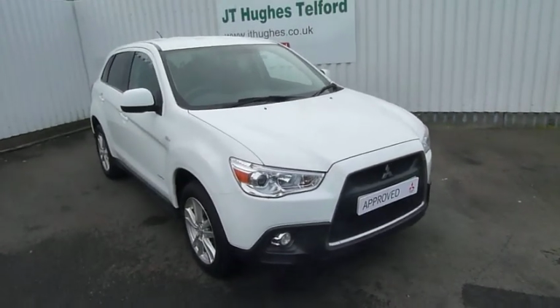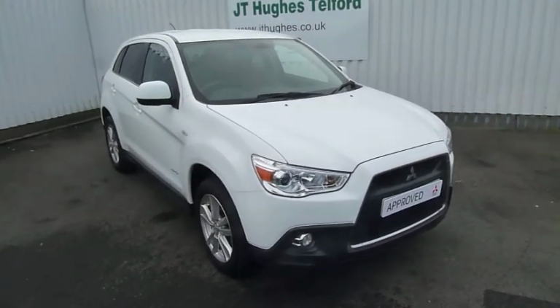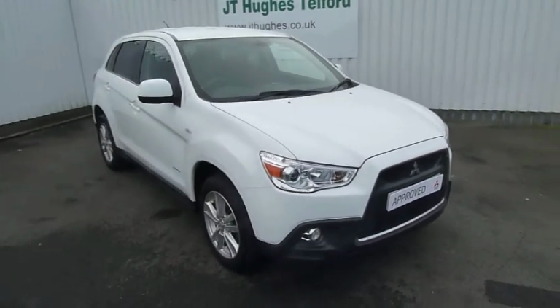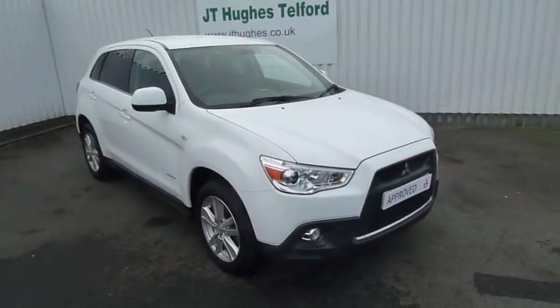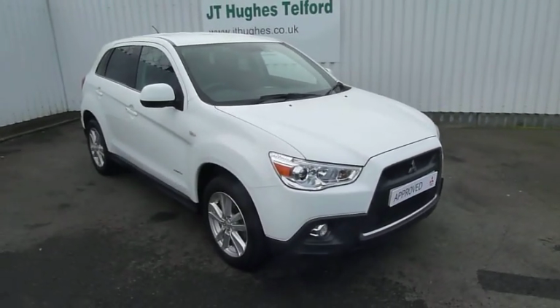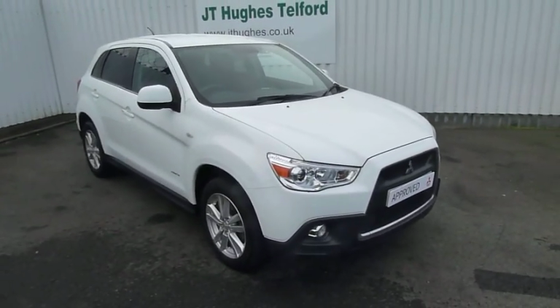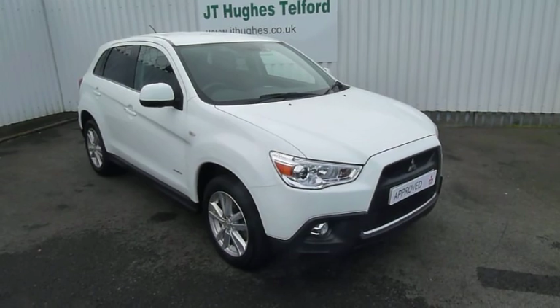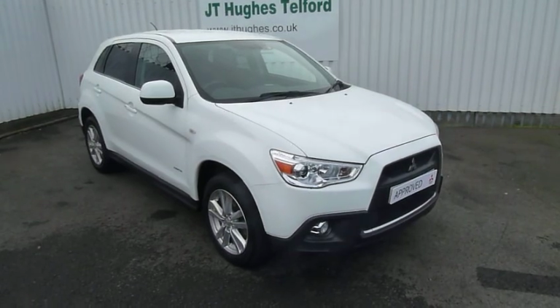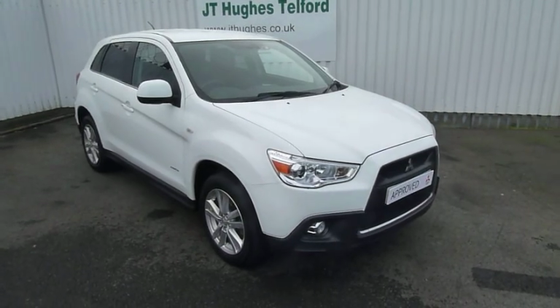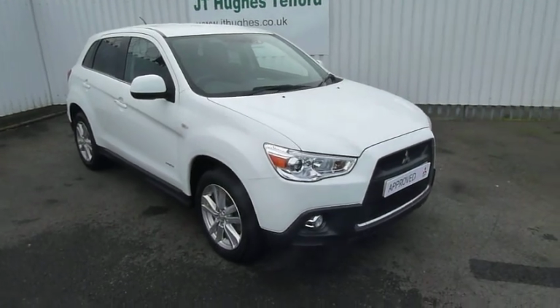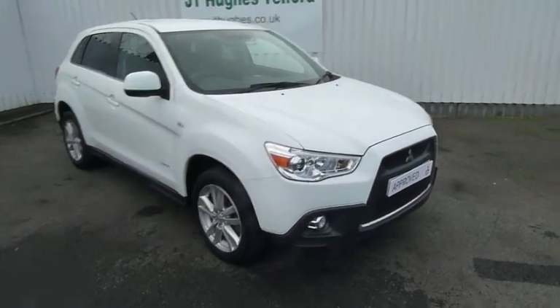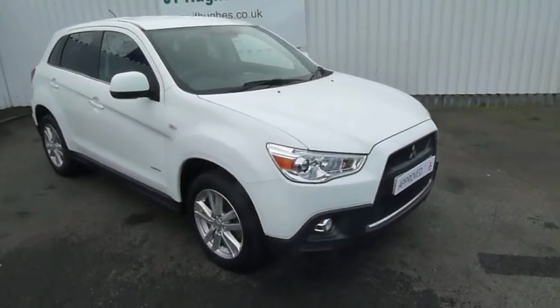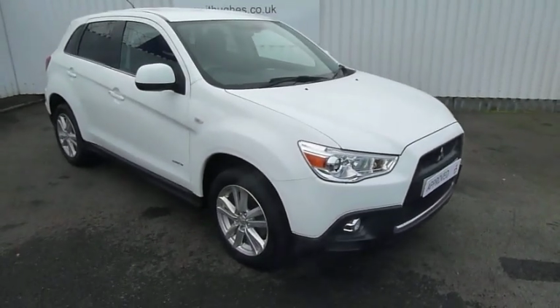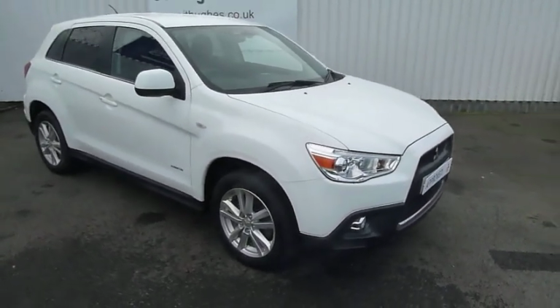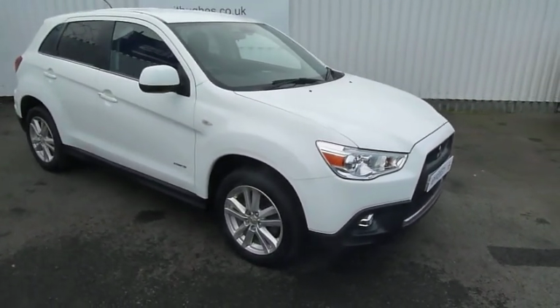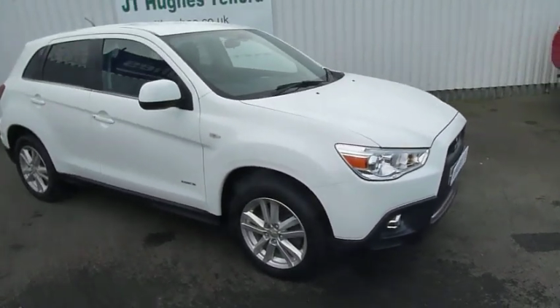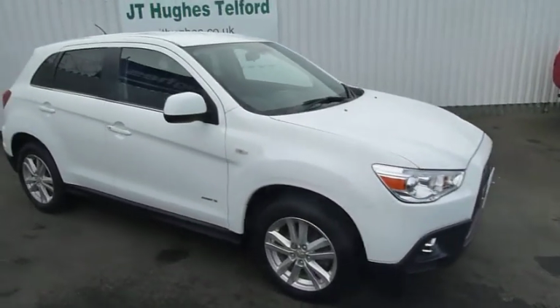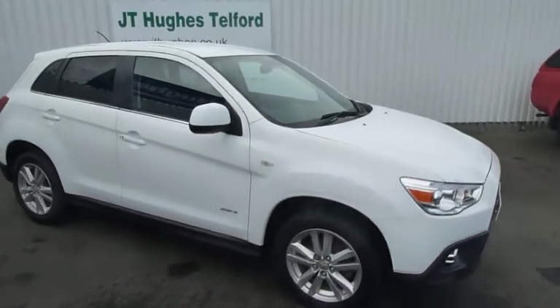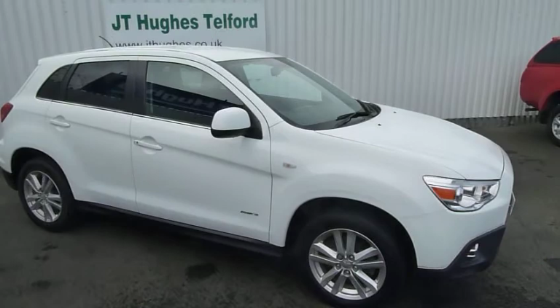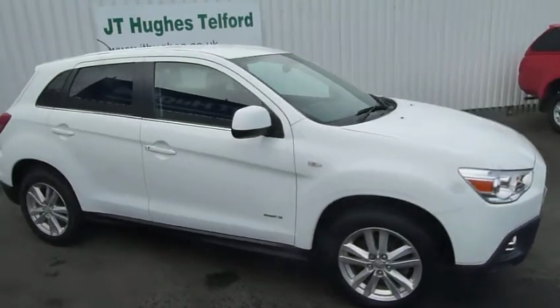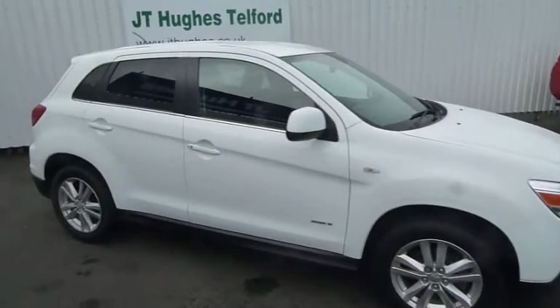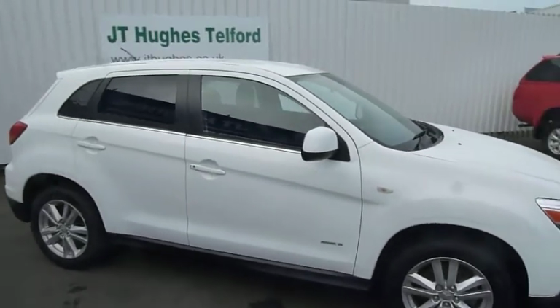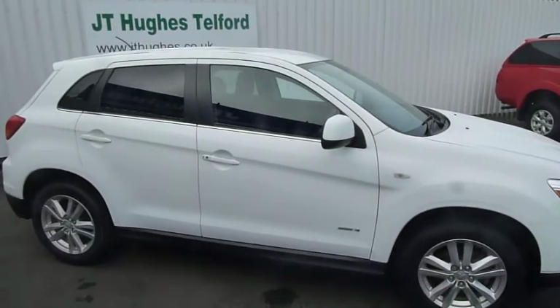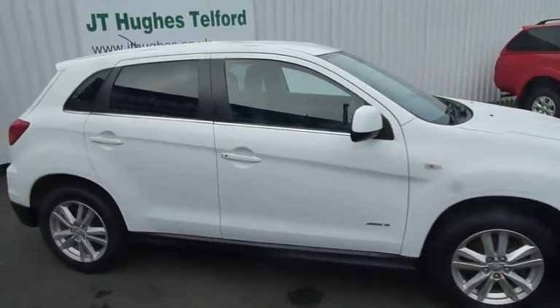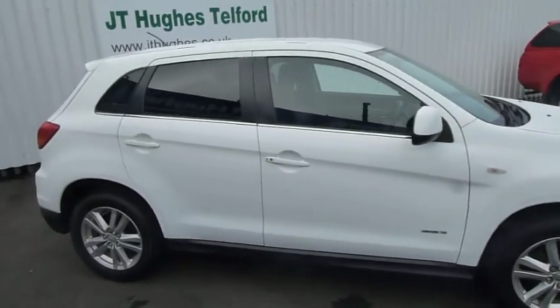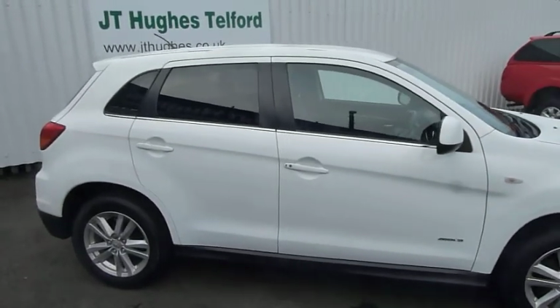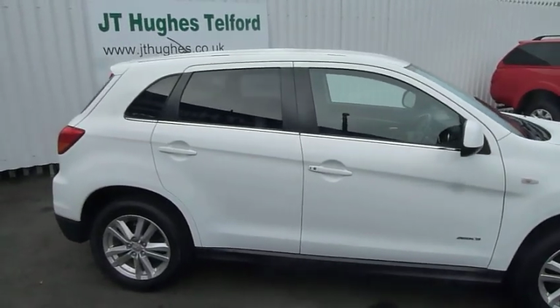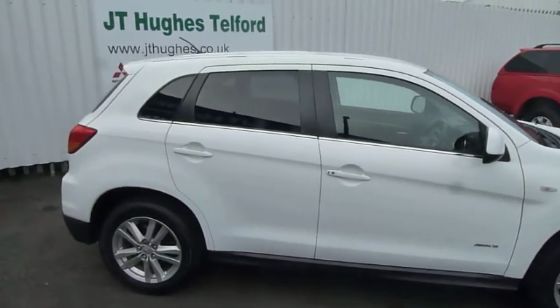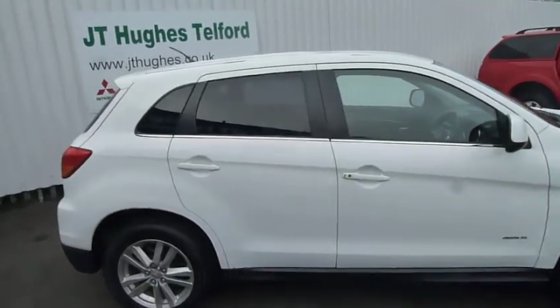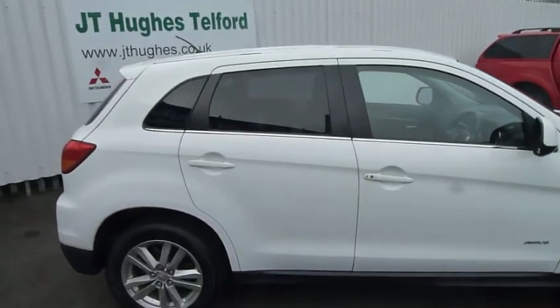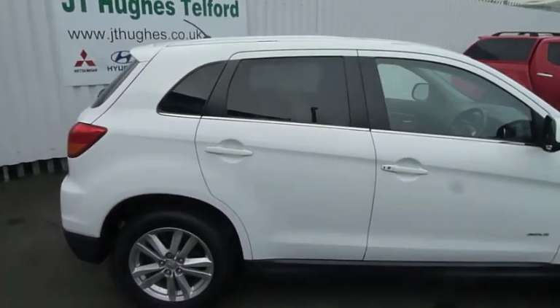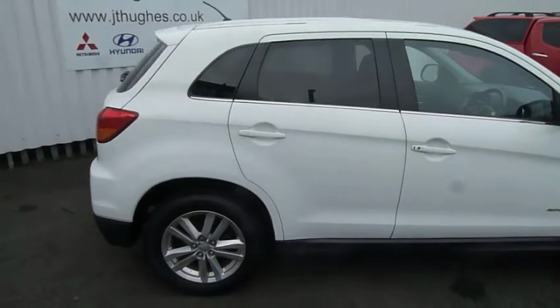The ASX3 is the mid-range of the ASX and it comes with front fog lights, alloy wheels, and your door mirrors and door handles are colour coded, and you get extra tinted windows on the back.